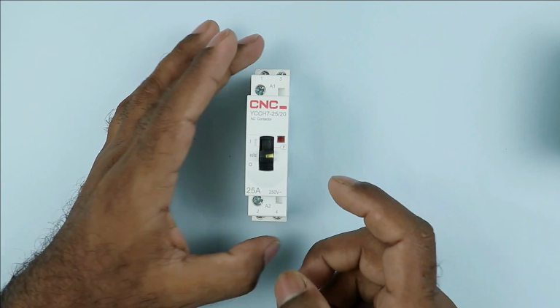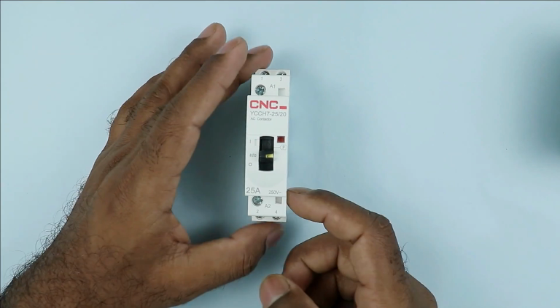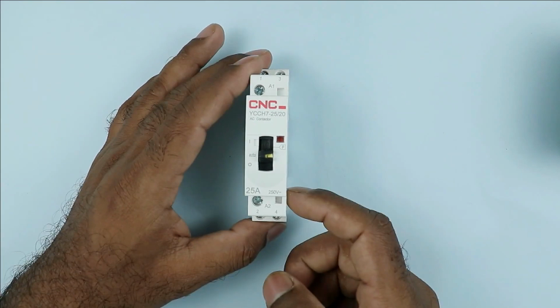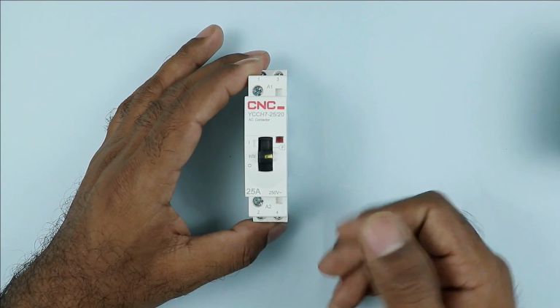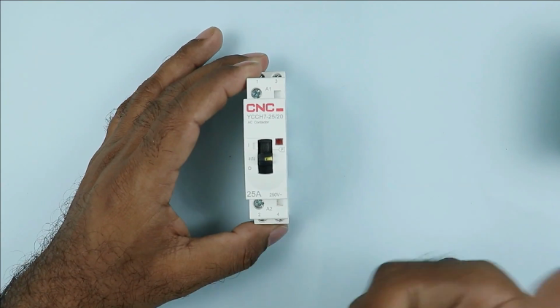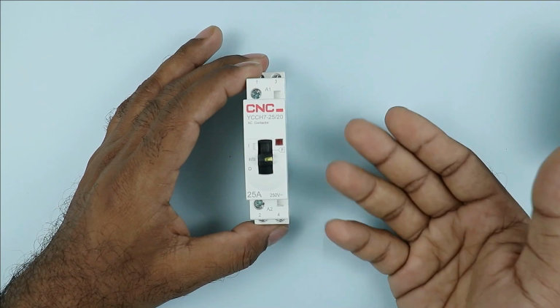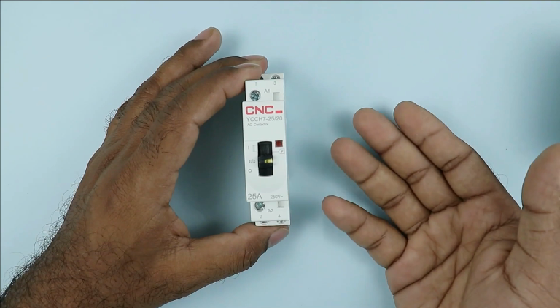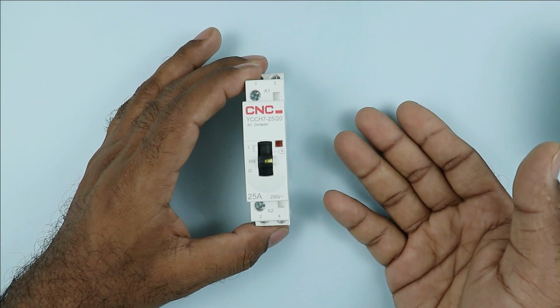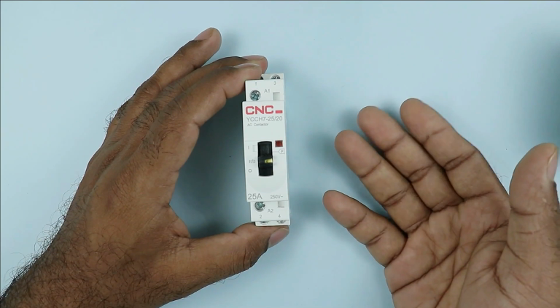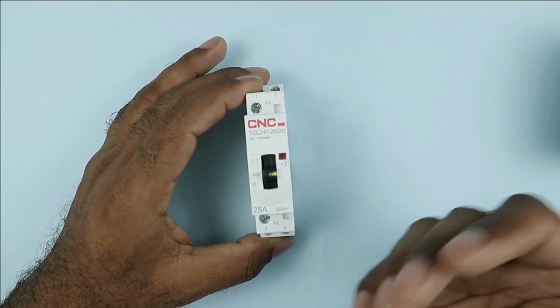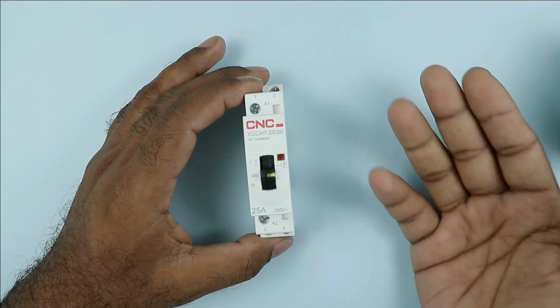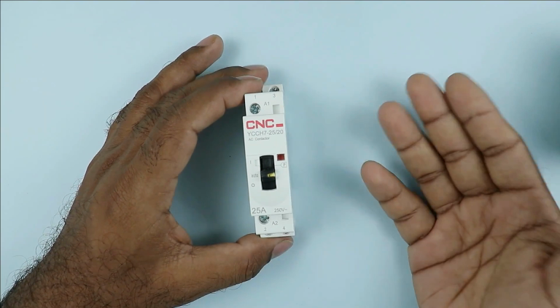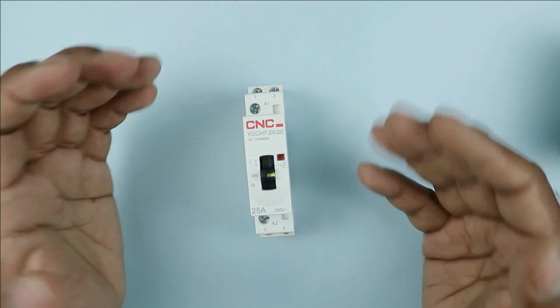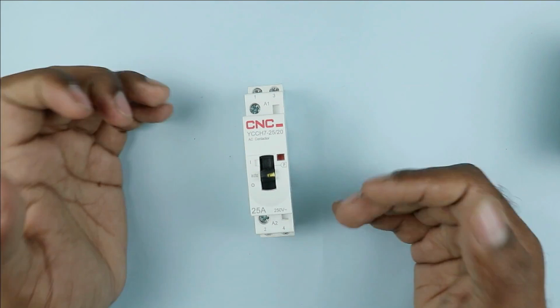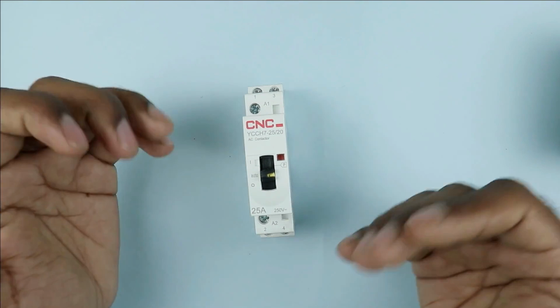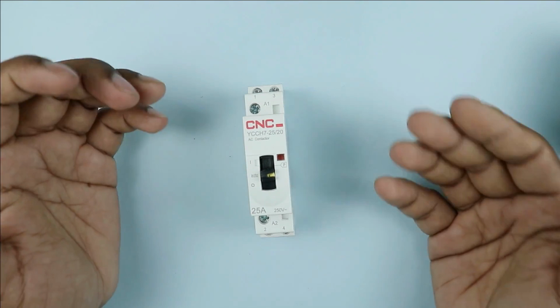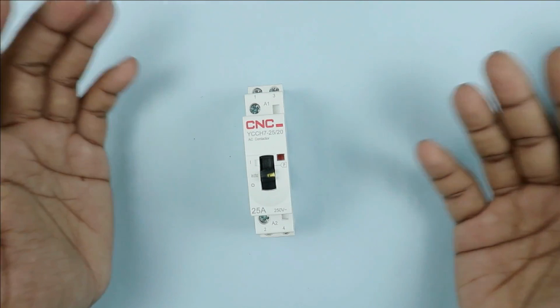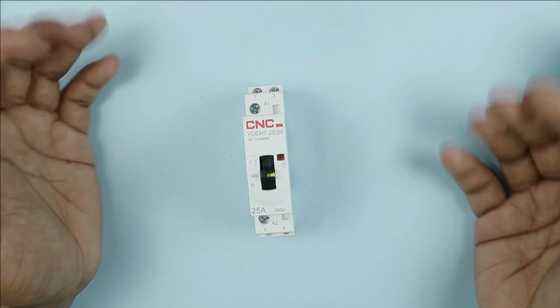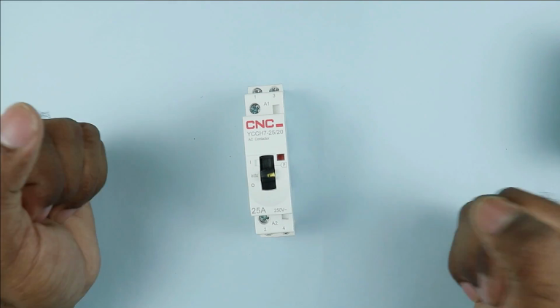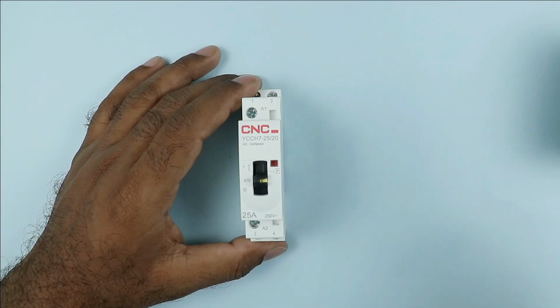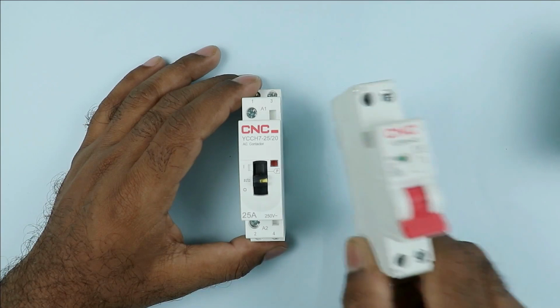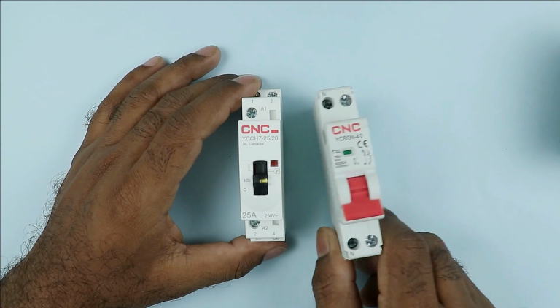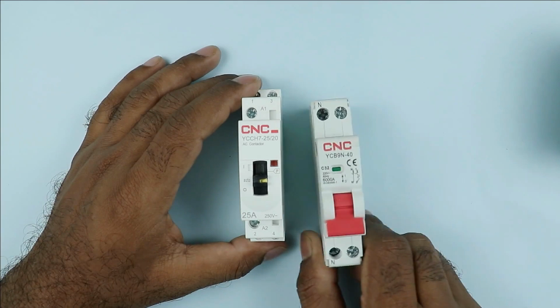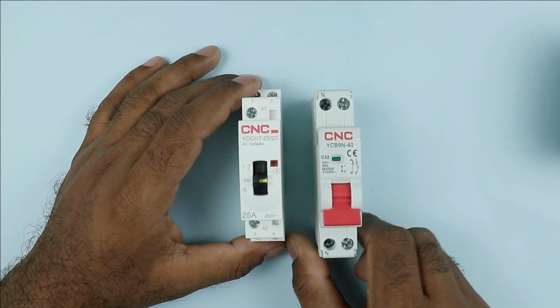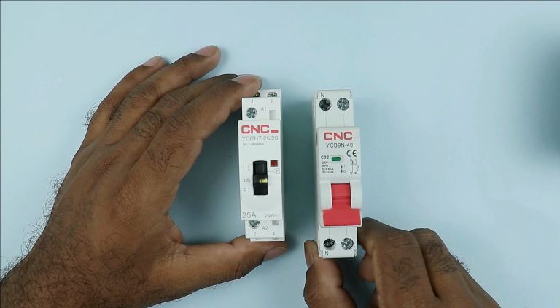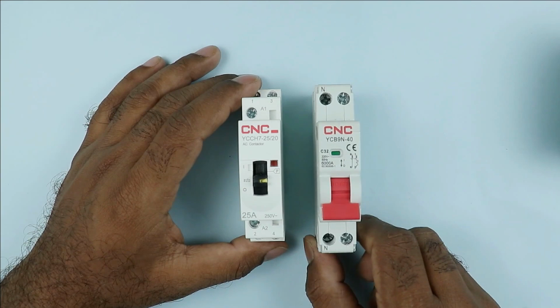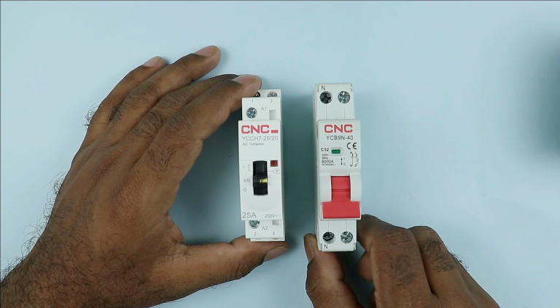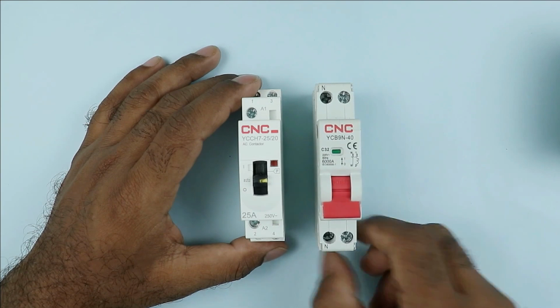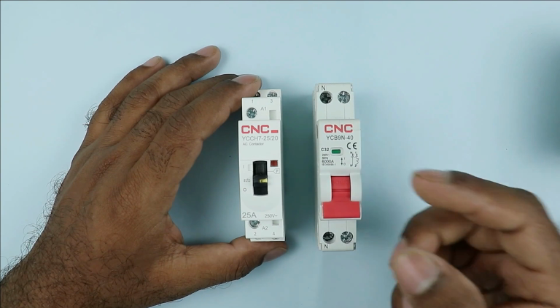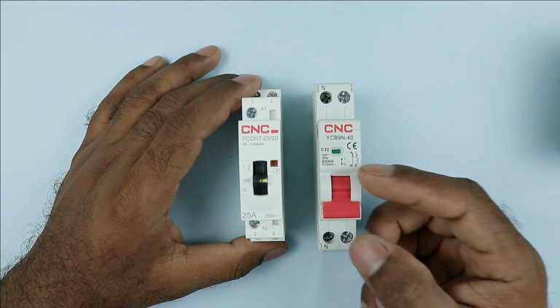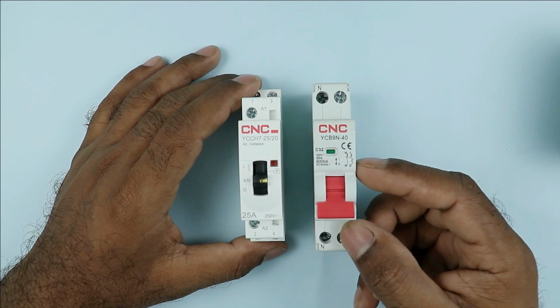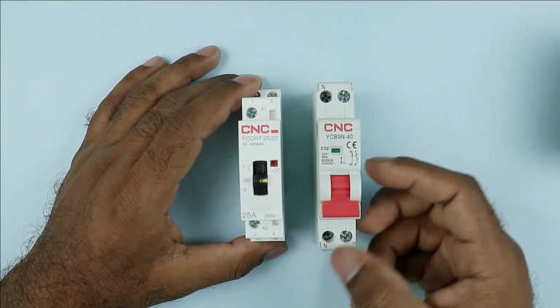For now, let us understand about the power wiring of this contactor. After that, we will move on to control wiring. For power wiring, you have to use a two pole MCB.